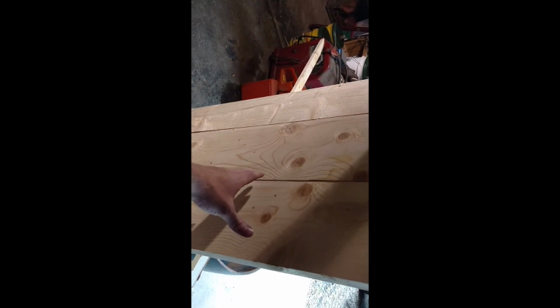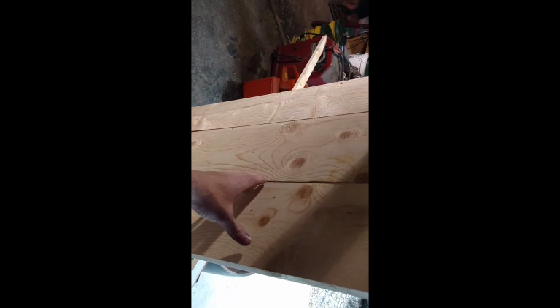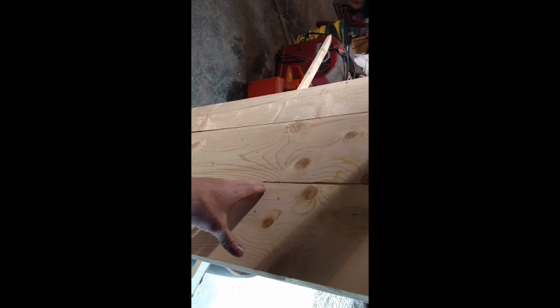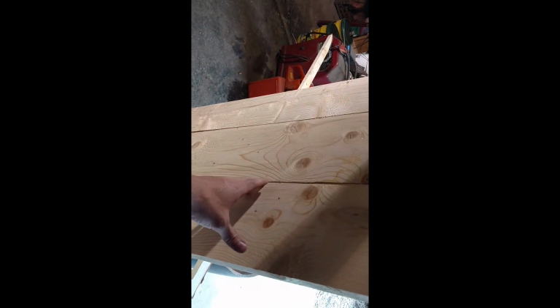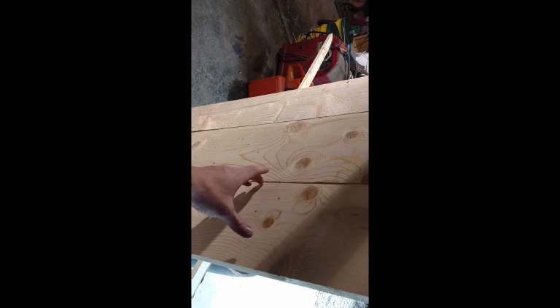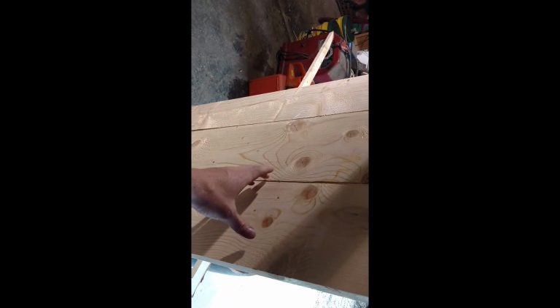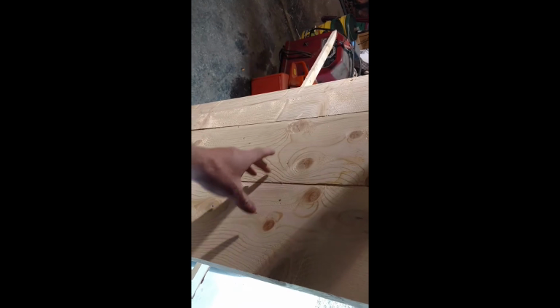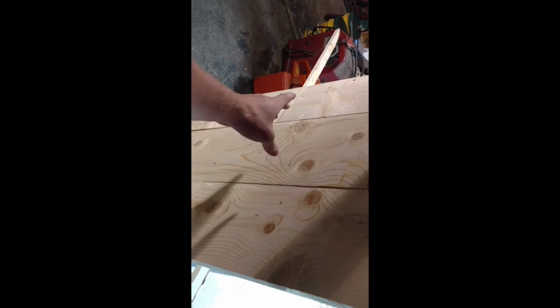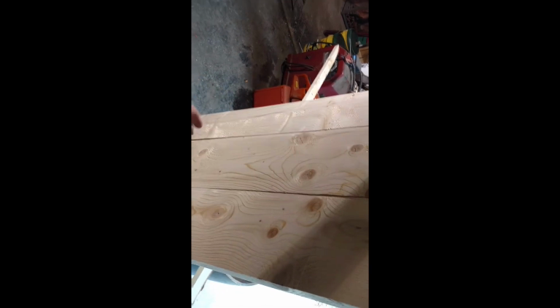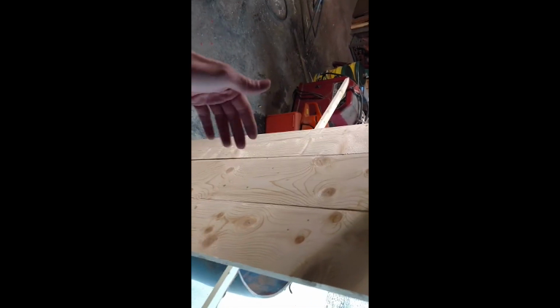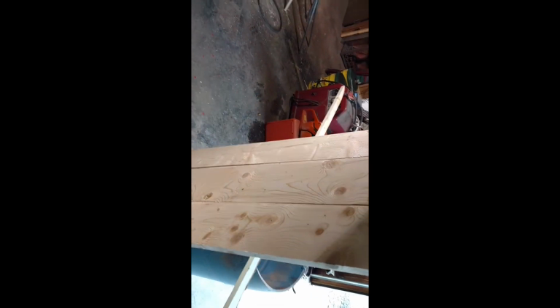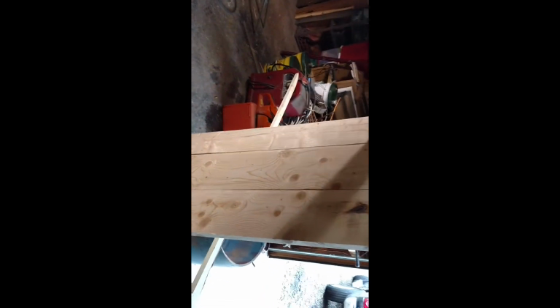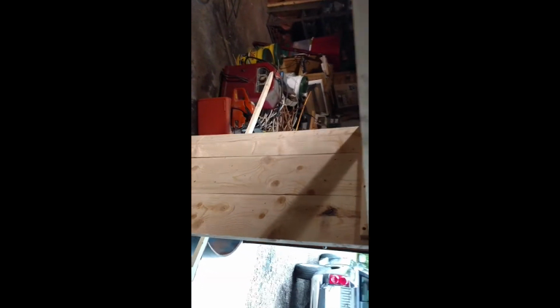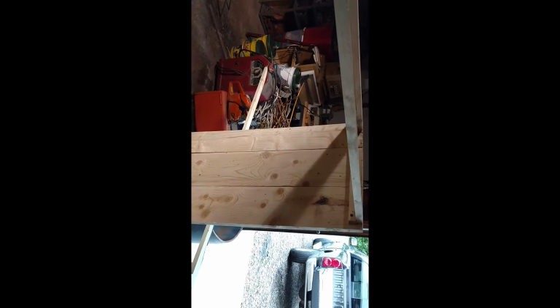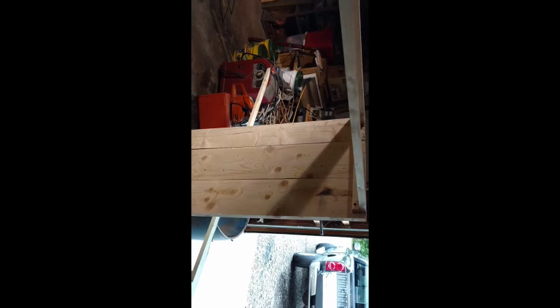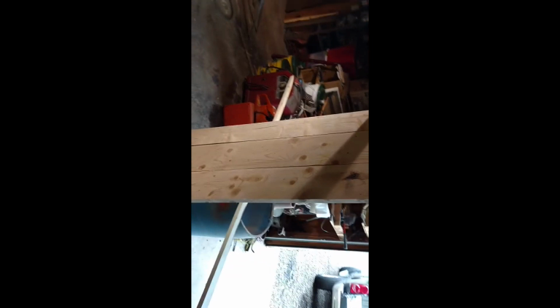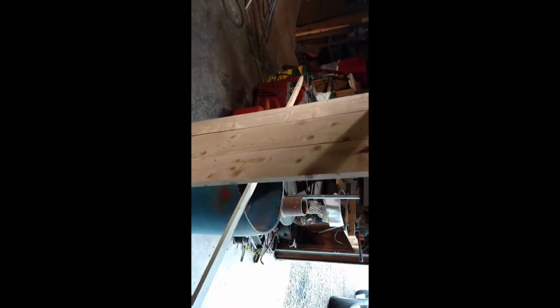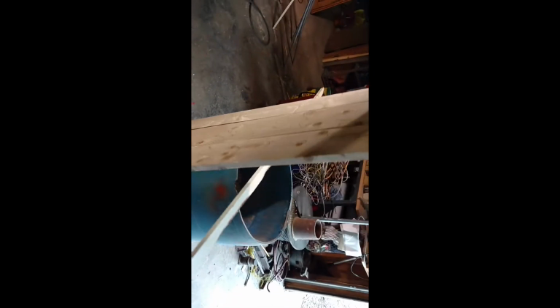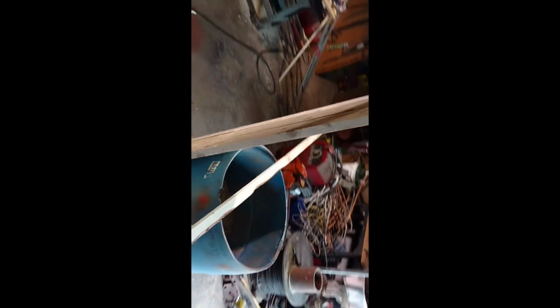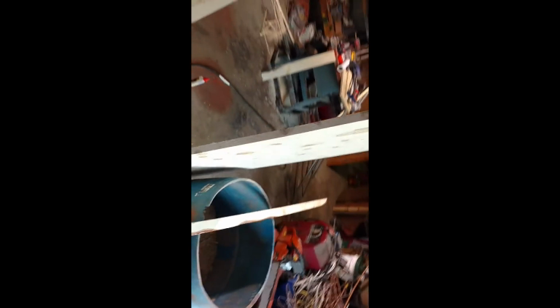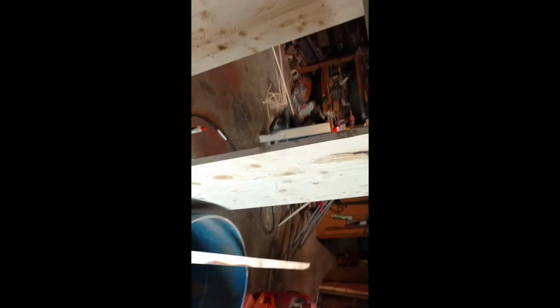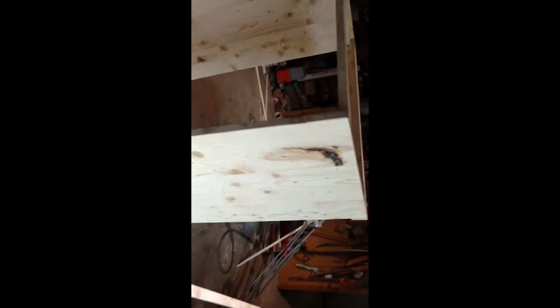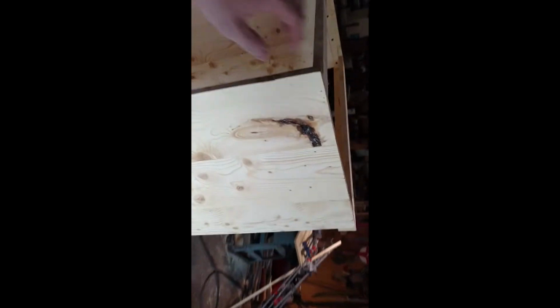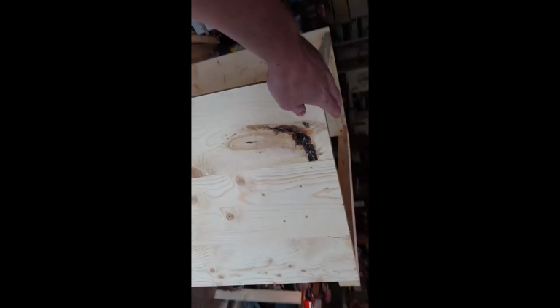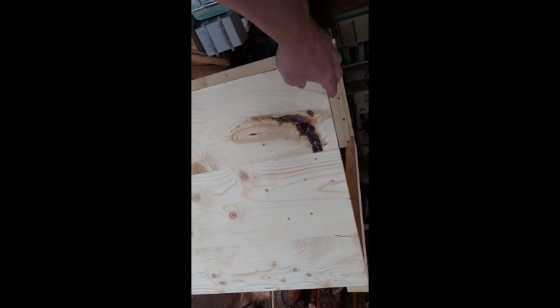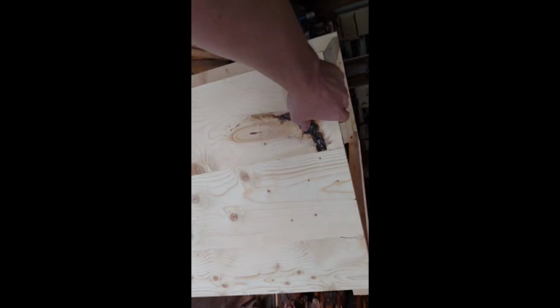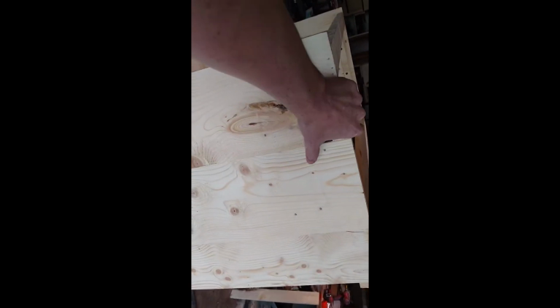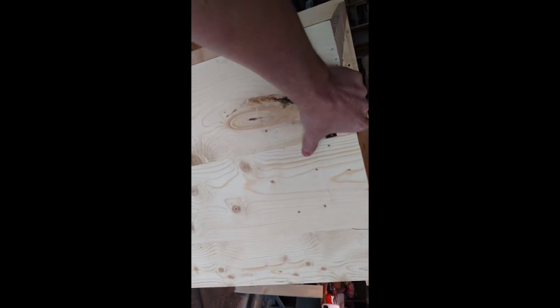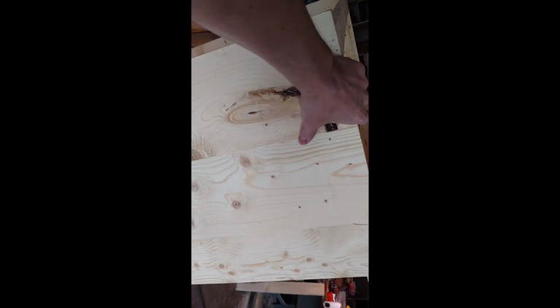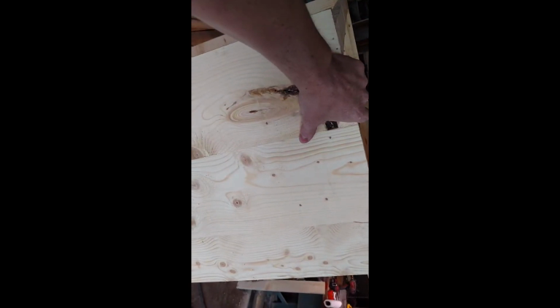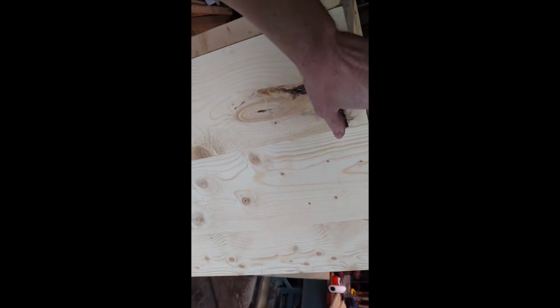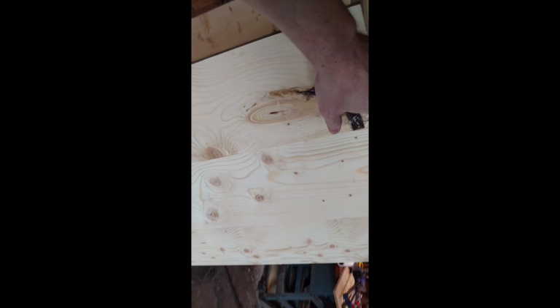In one of my other videos I show how I took these boards from rough cut lumber, ran them through the planer, planed them down, ran them through the joiner to square them up, and ran them through the router with the tongue and groove bit to make them all tongue and groove.